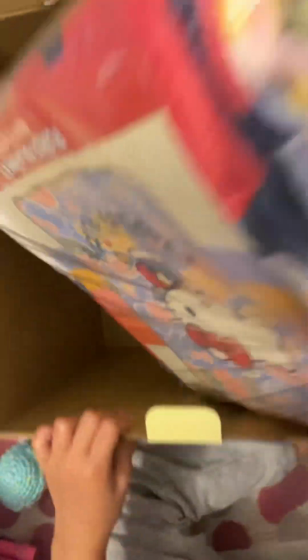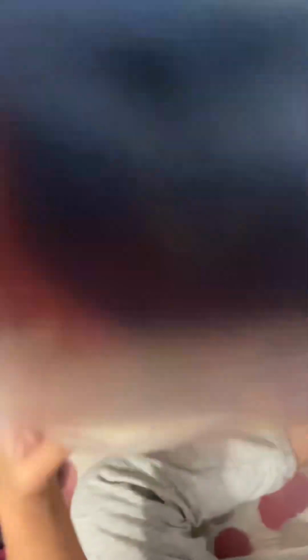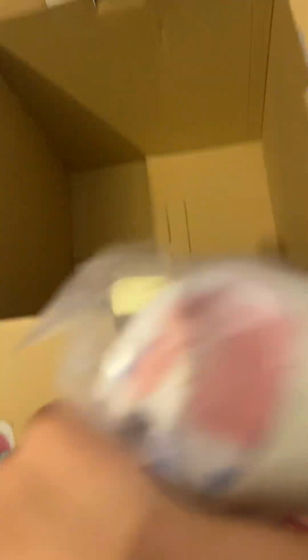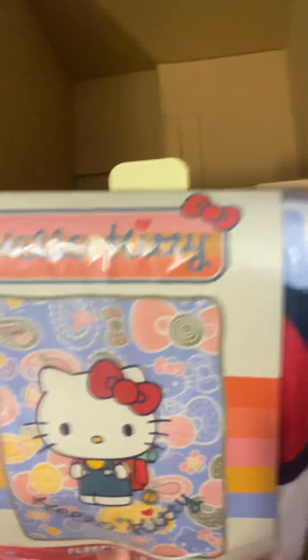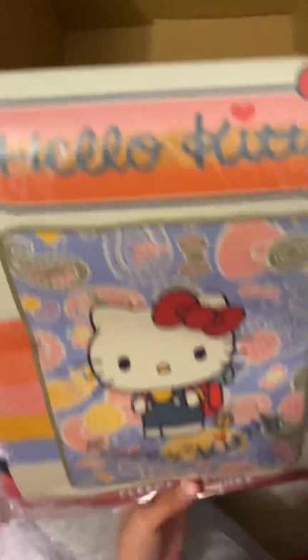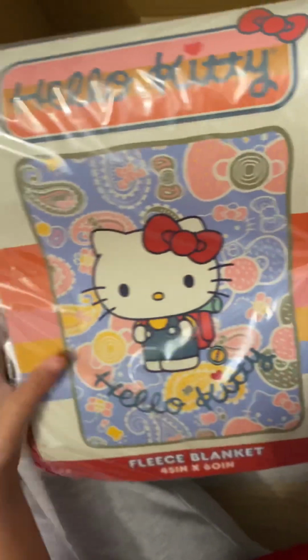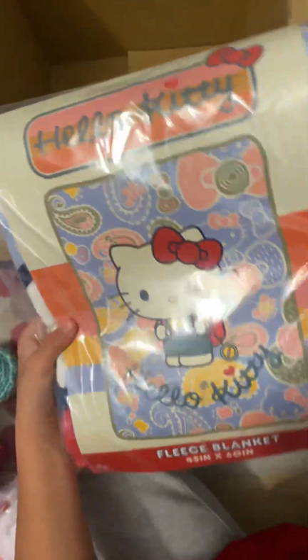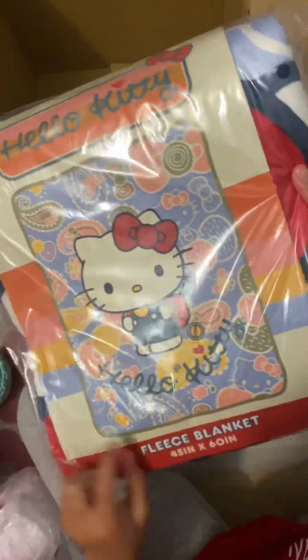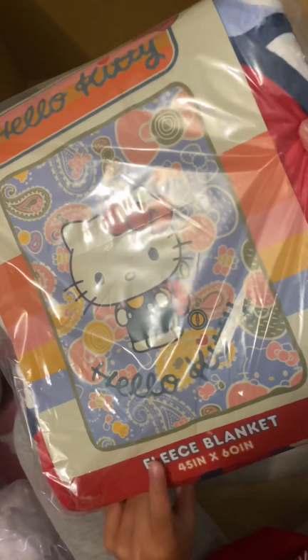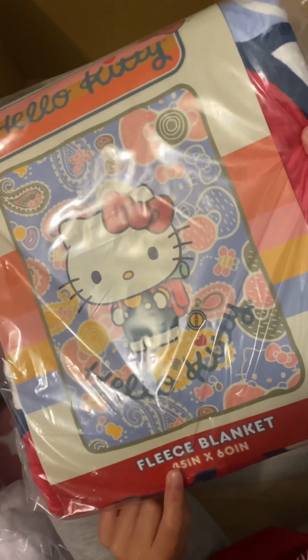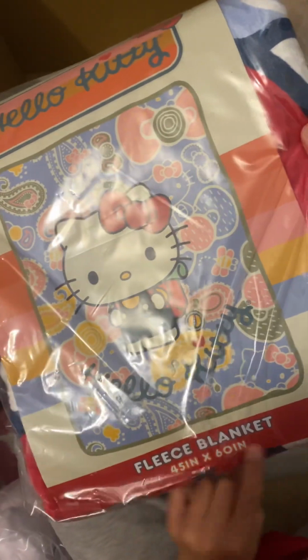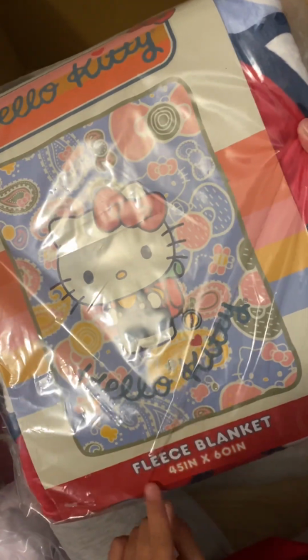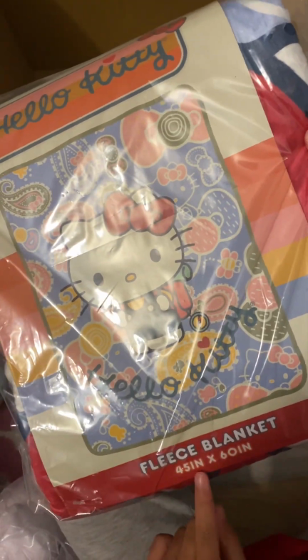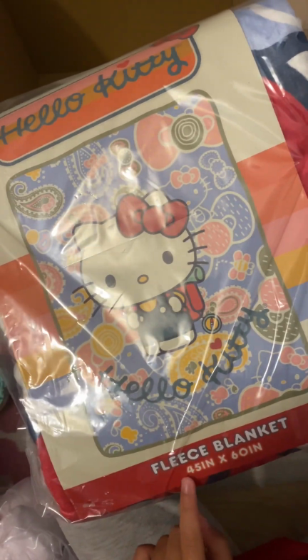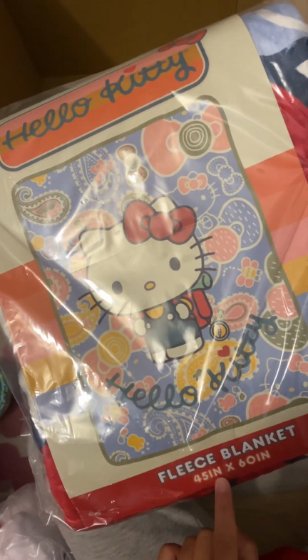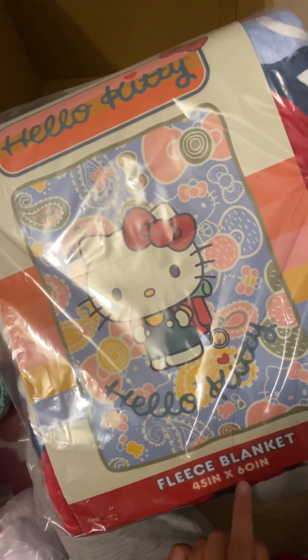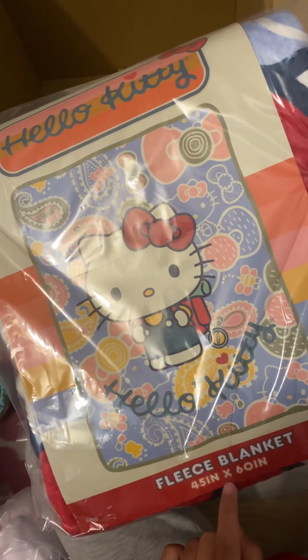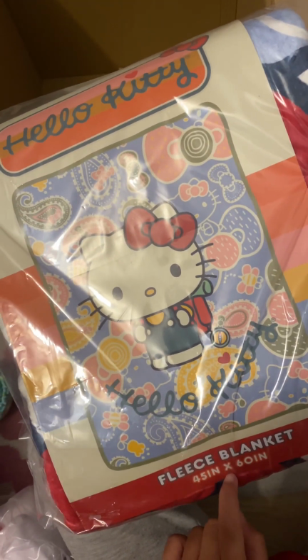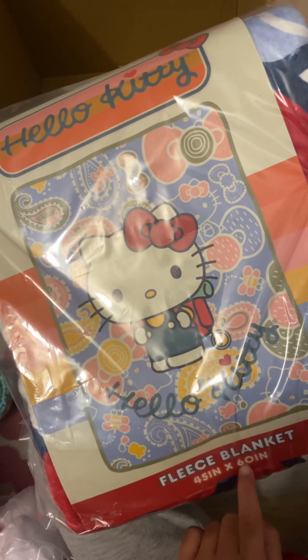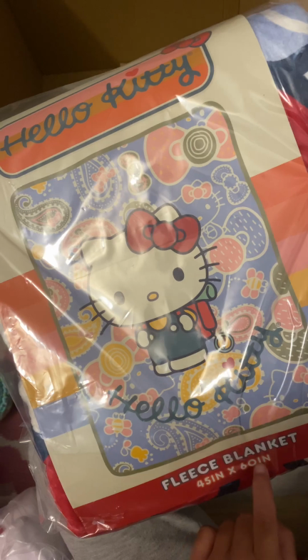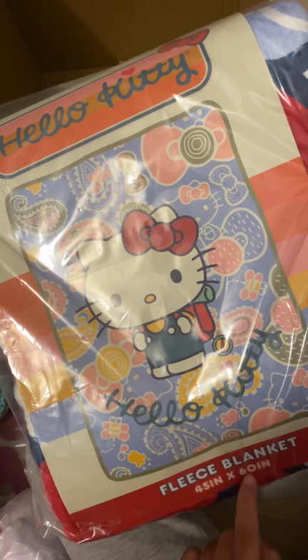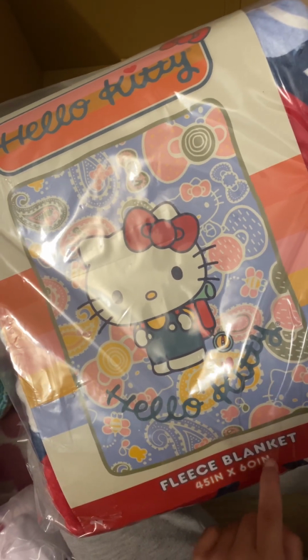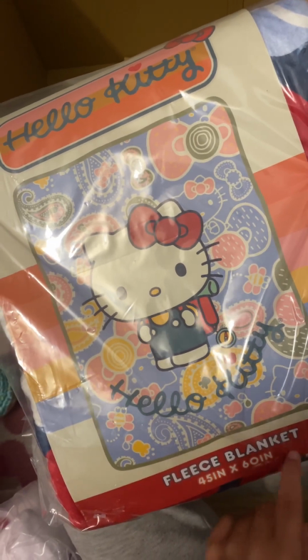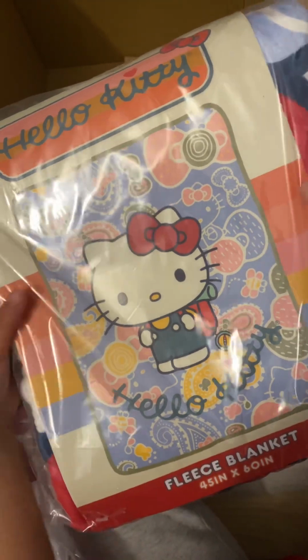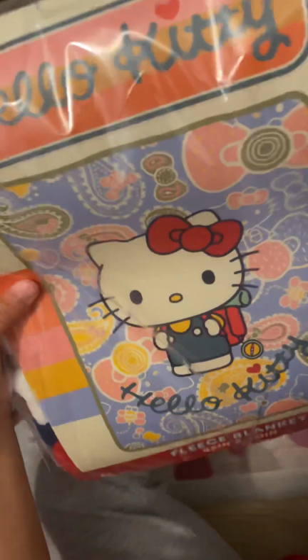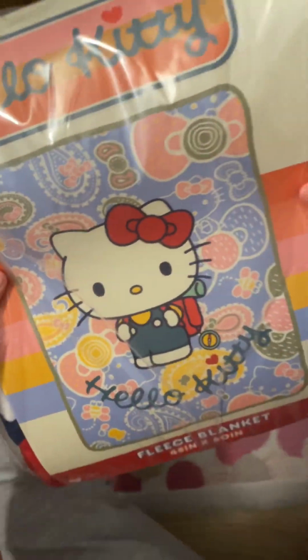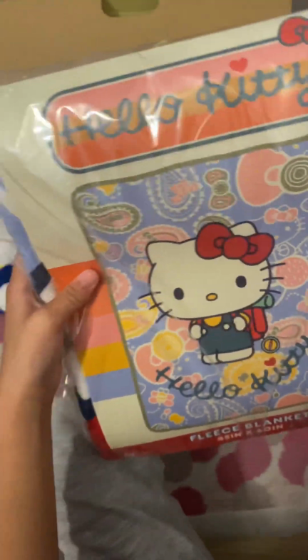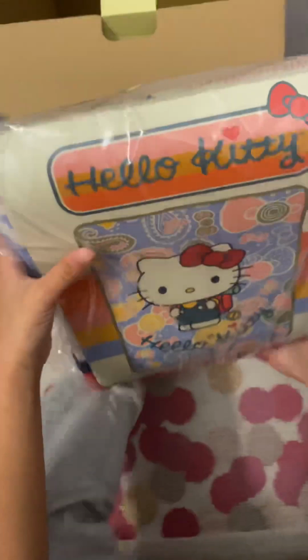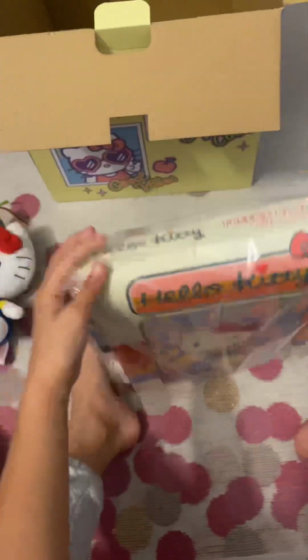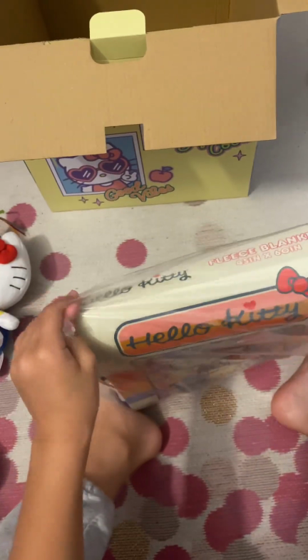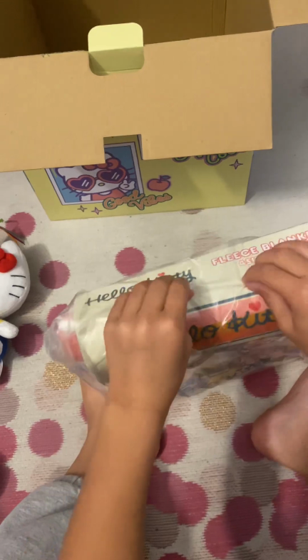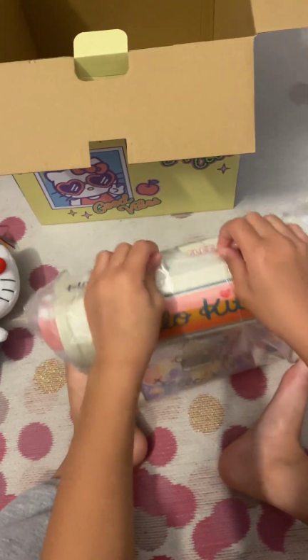These are so cool! Let's see the next one. Oh my gosh — Hello Kitty fleece blanket! It's 45 inches and 65 inches.